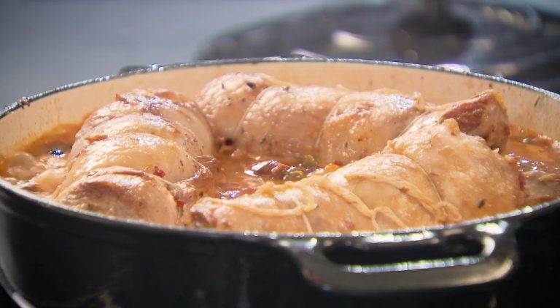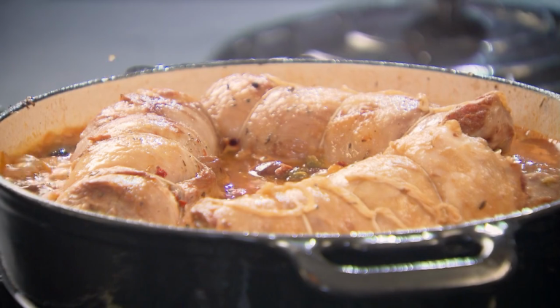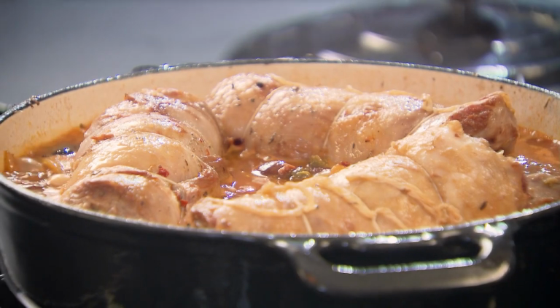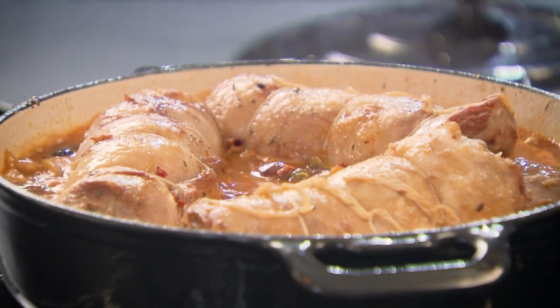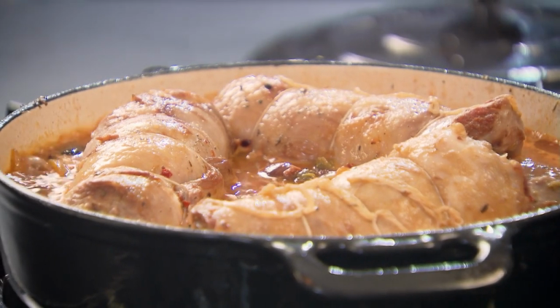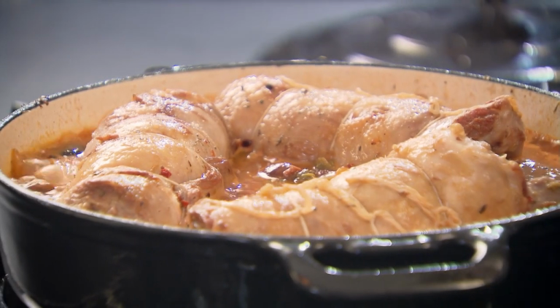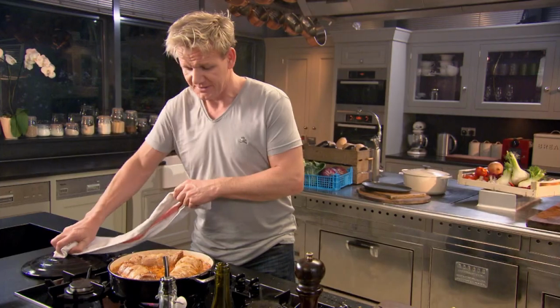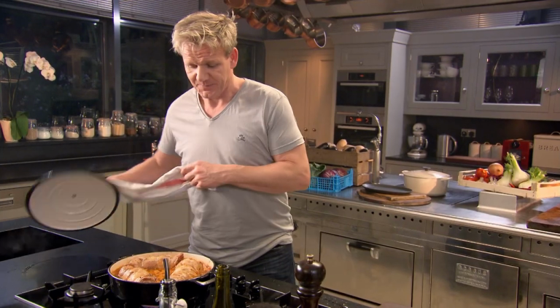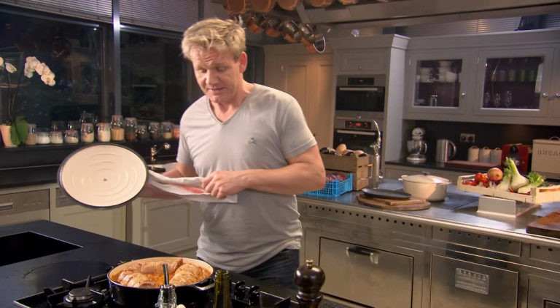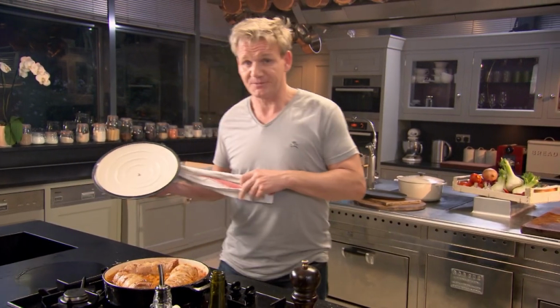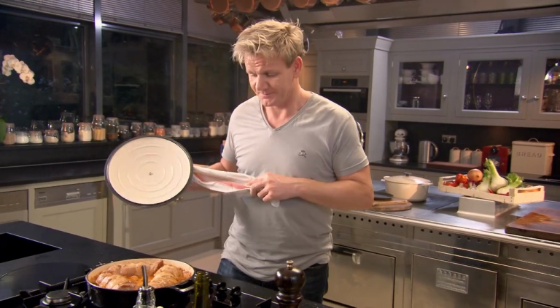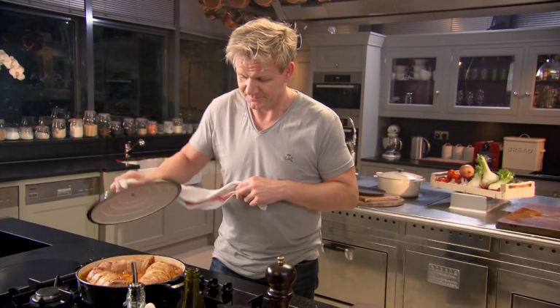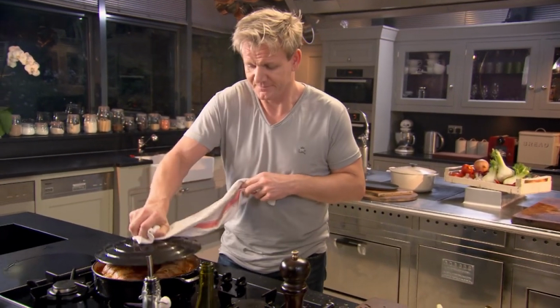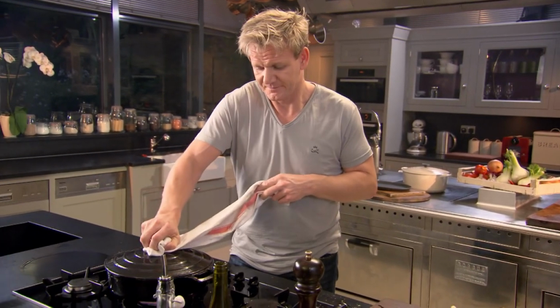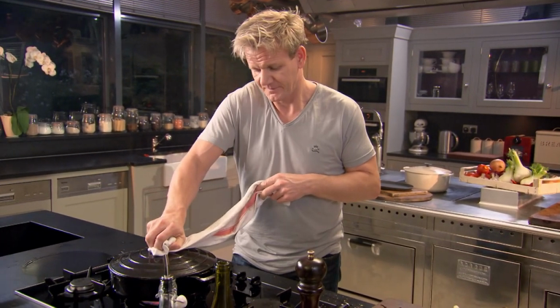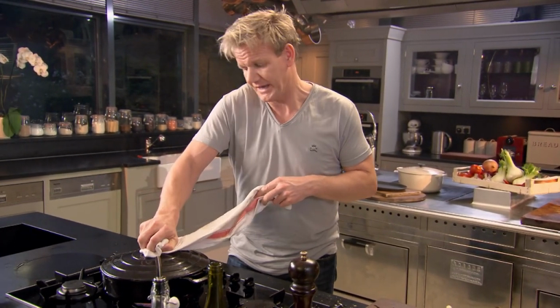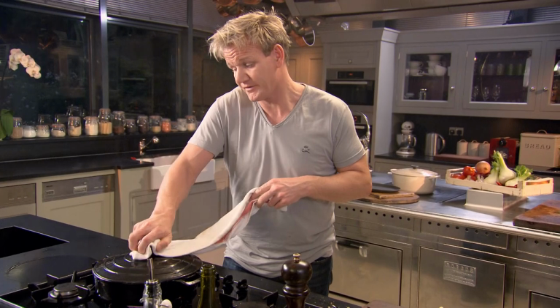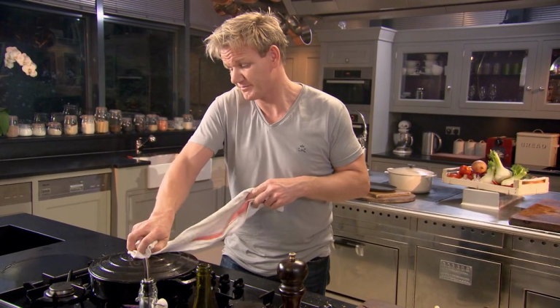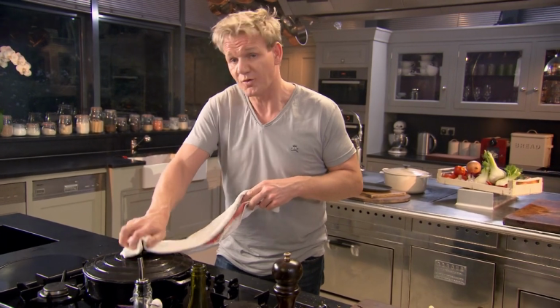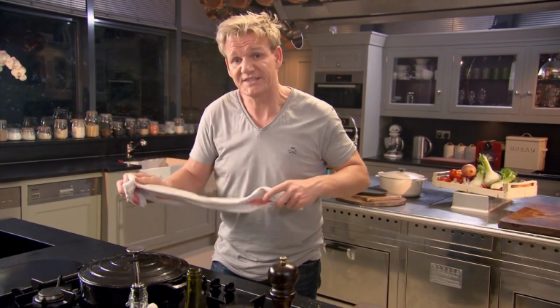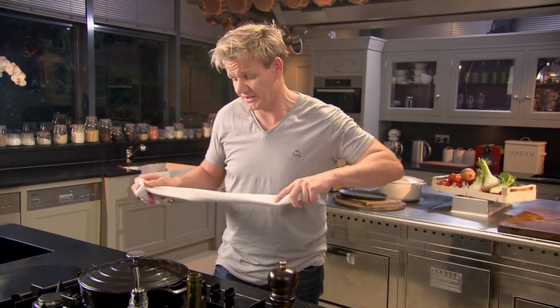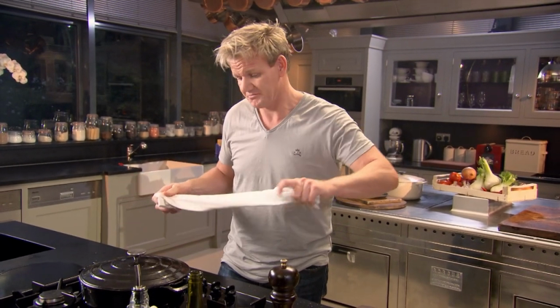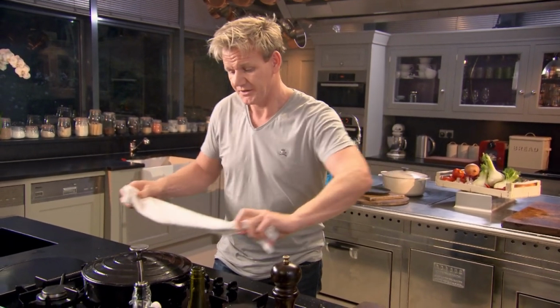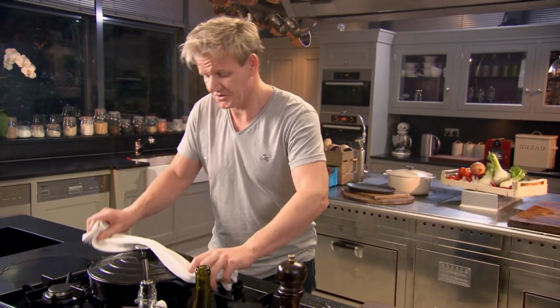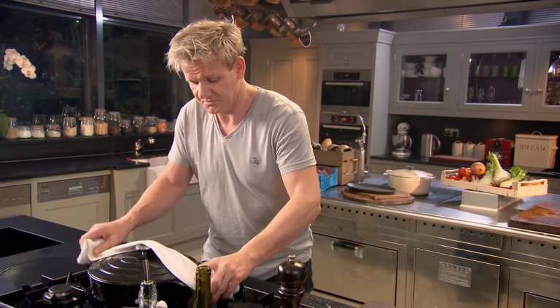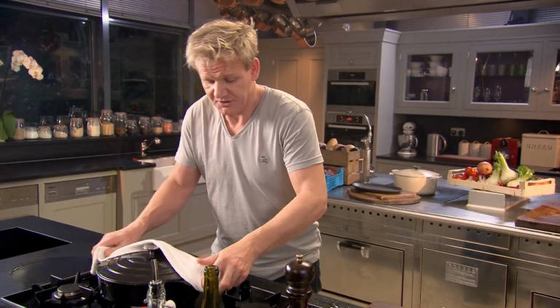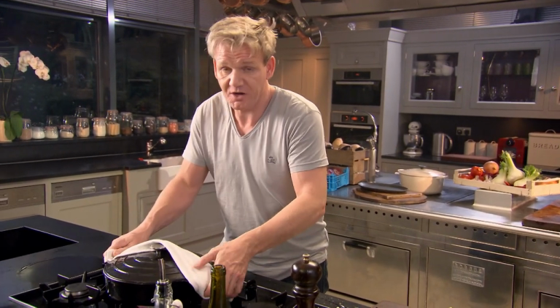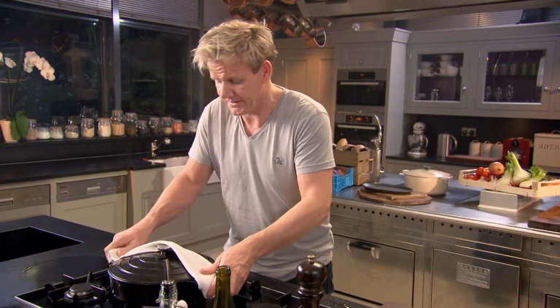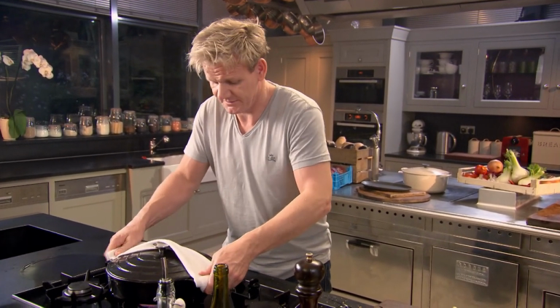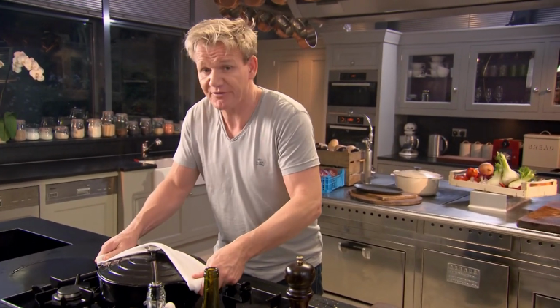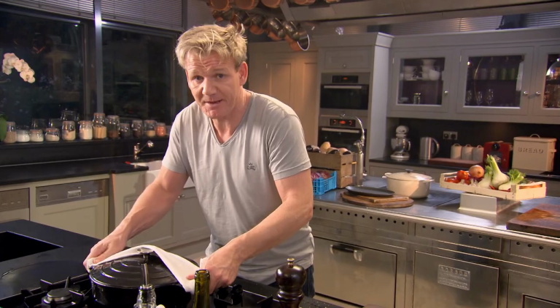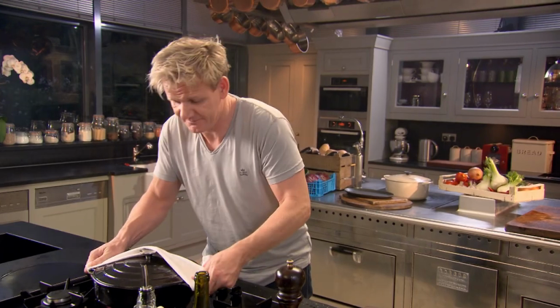Mmm, that's nice. Lid on, into the oven — 170 degrees — for two to two and a half hours, and forget about it.